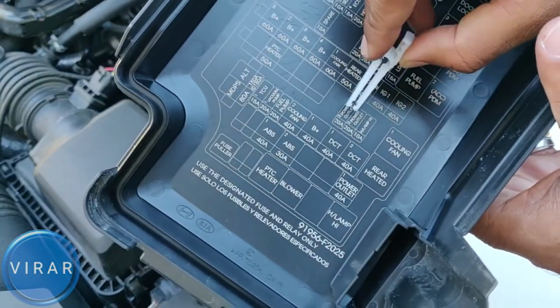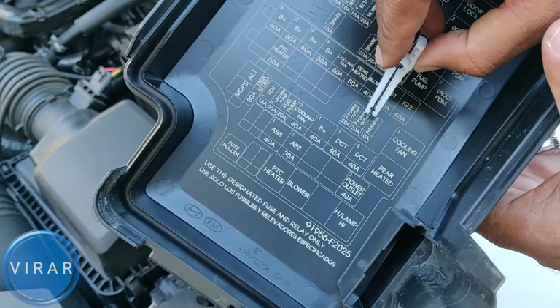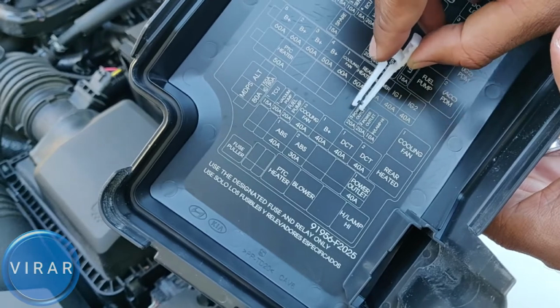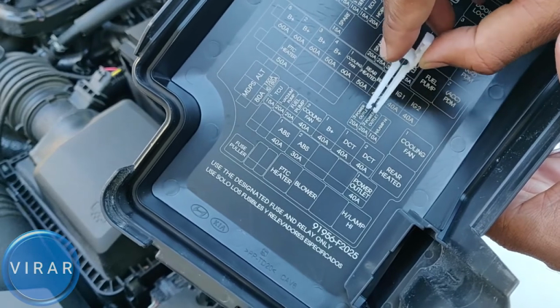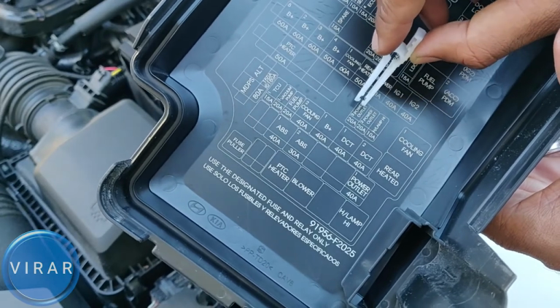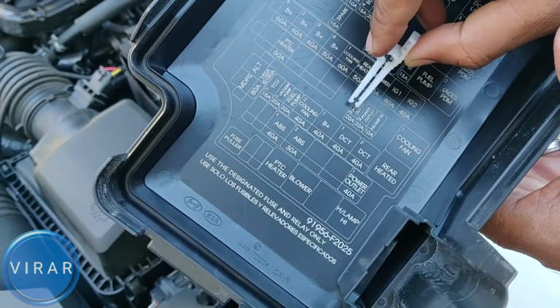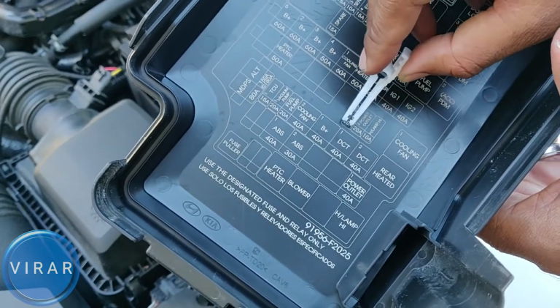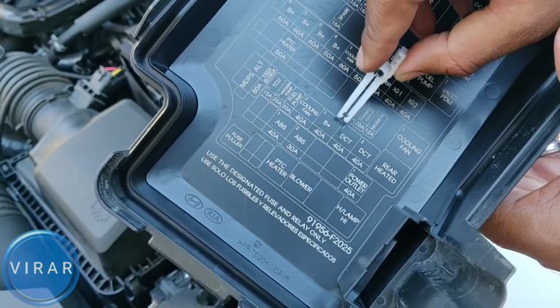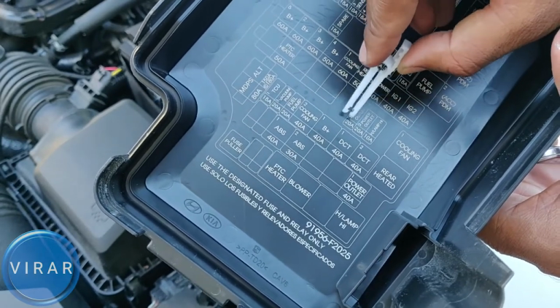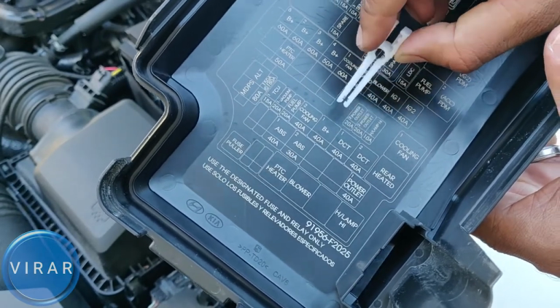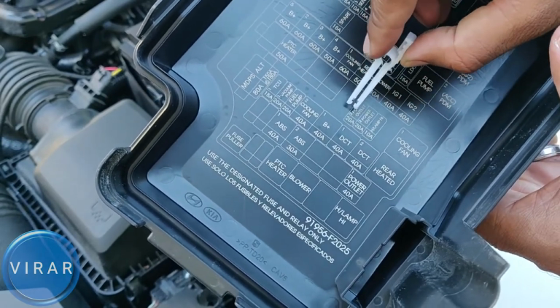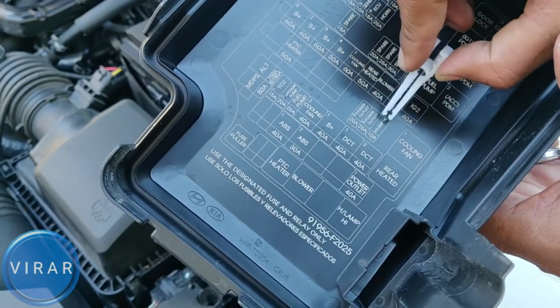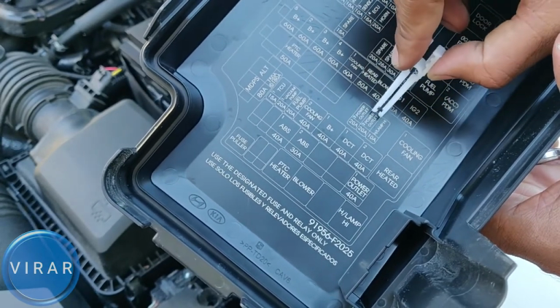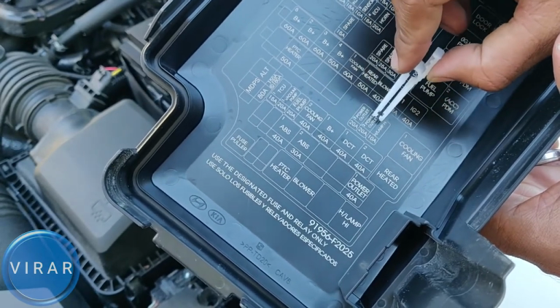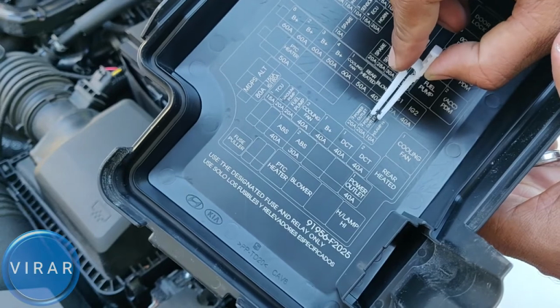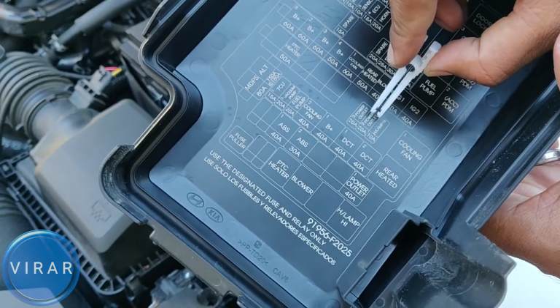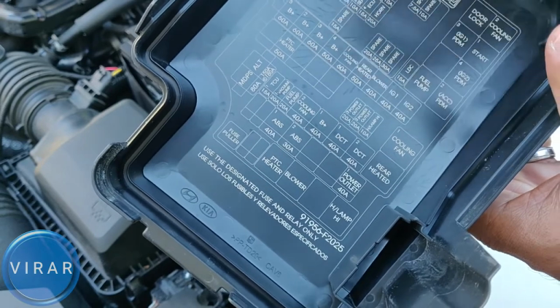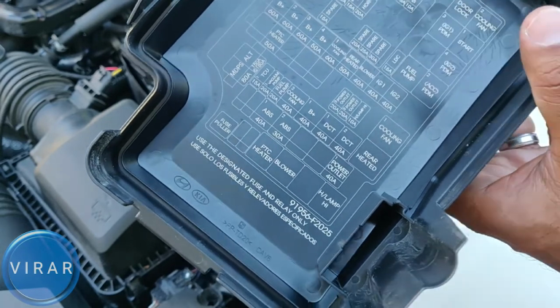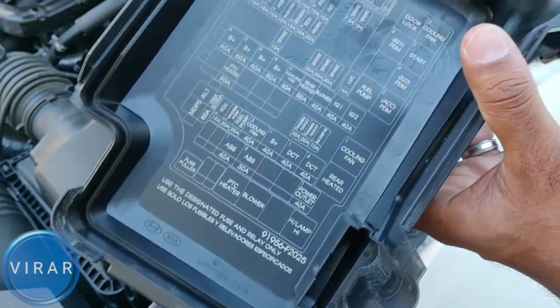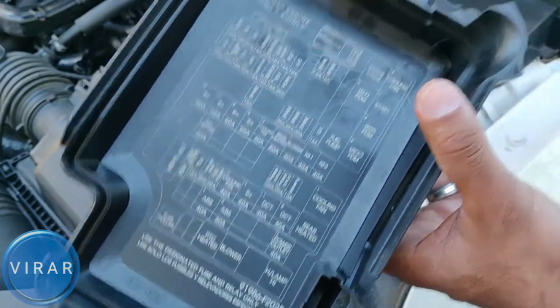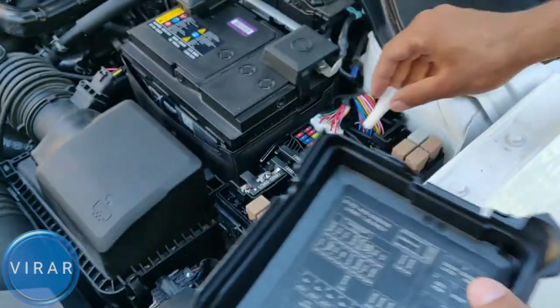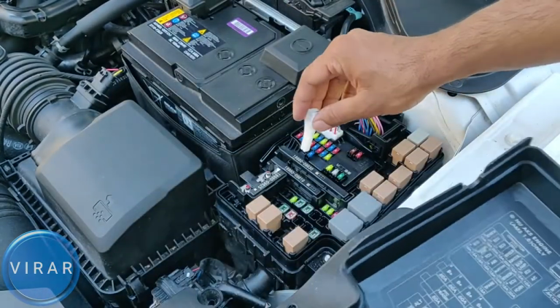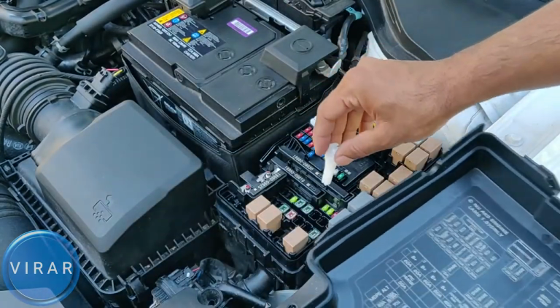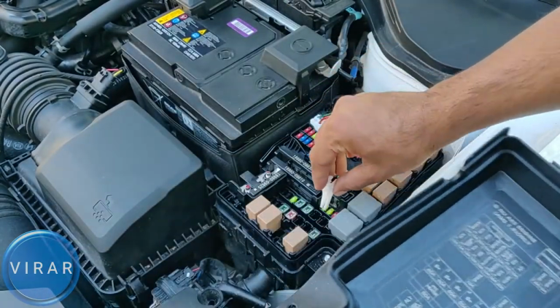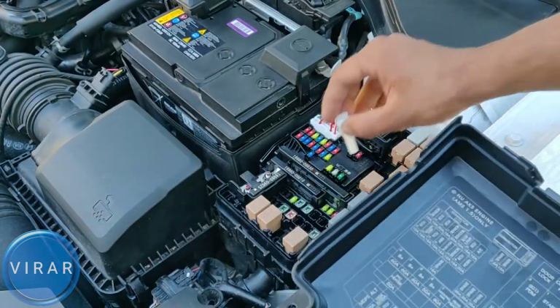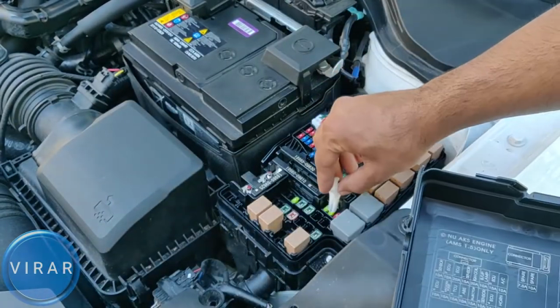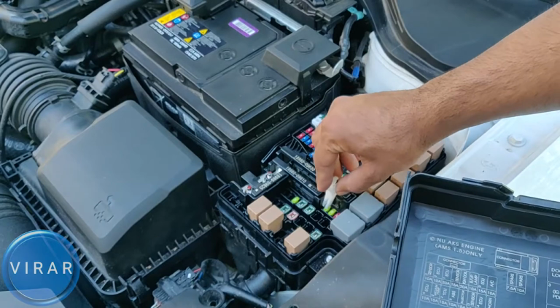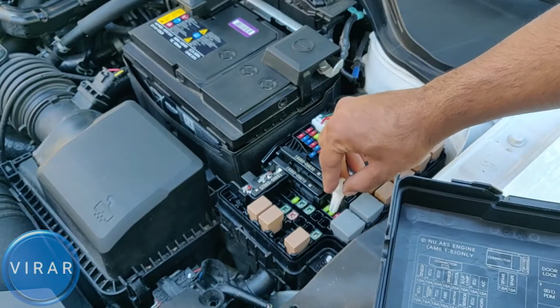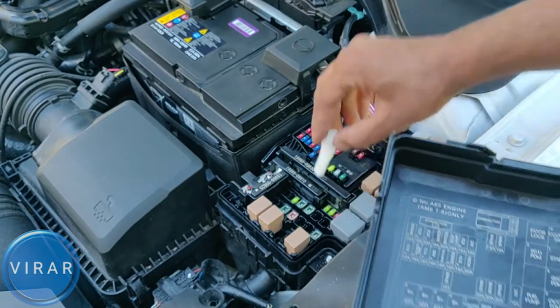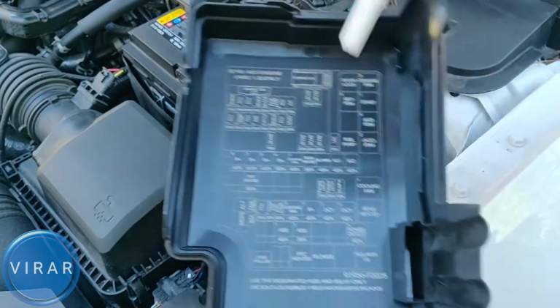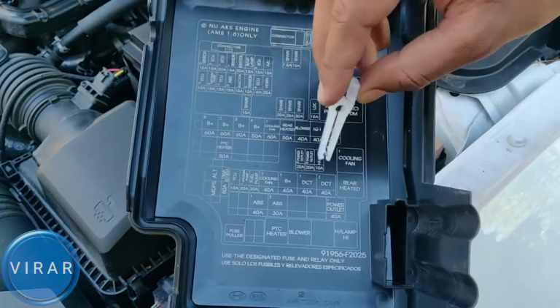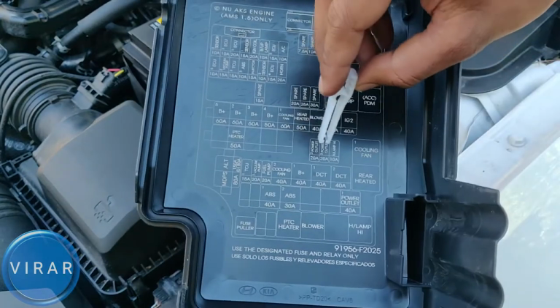Now let's locate the fuse for the power outlets. Power outlet three is the one for the driver's side, the left side outlet. Power outlet two is the passenger side, the right side outlet. Those are the fuses right there — the three fuses correspond with what we see on the diagram.